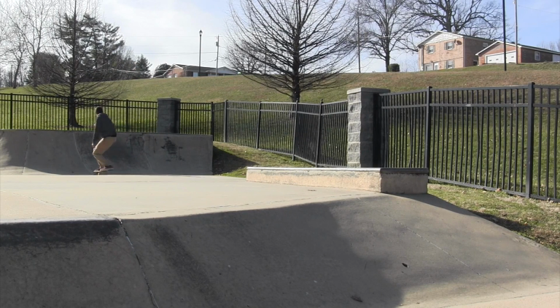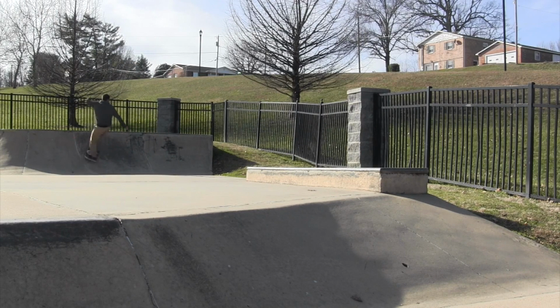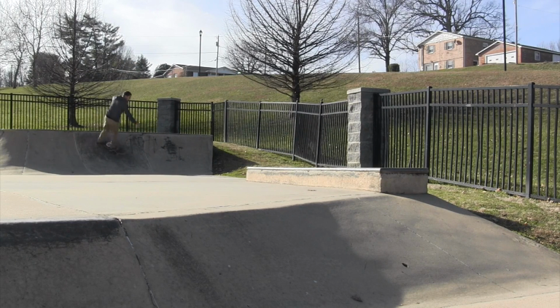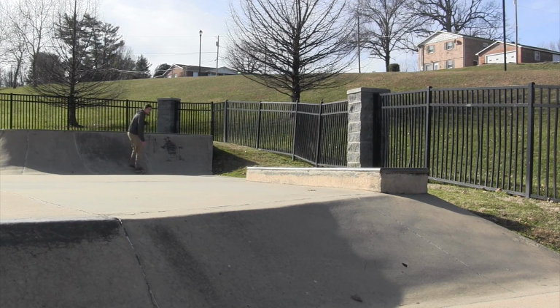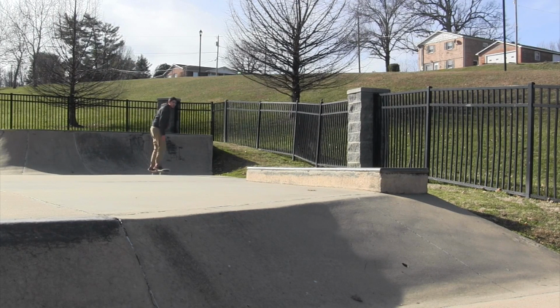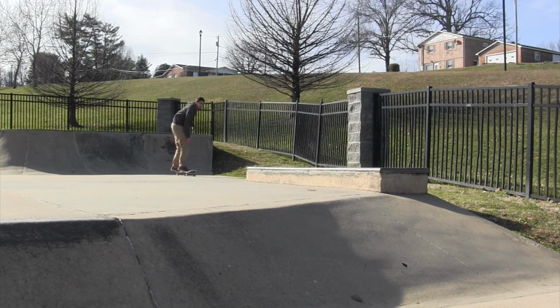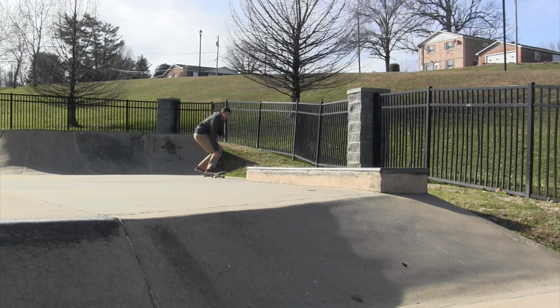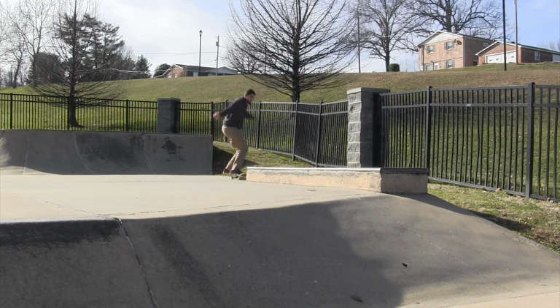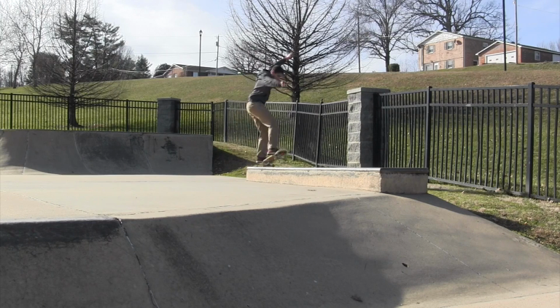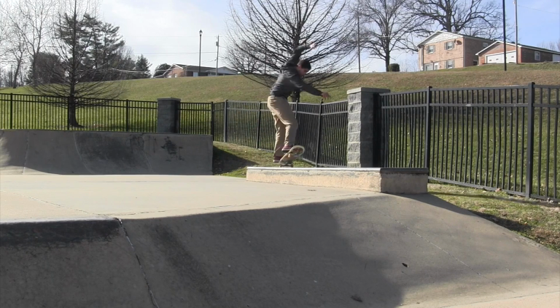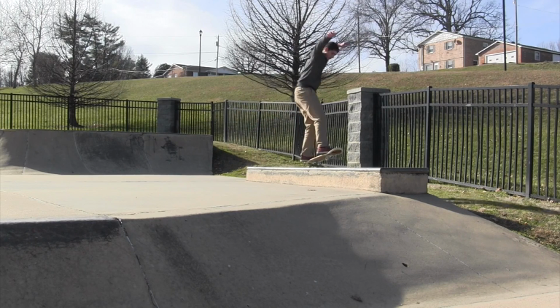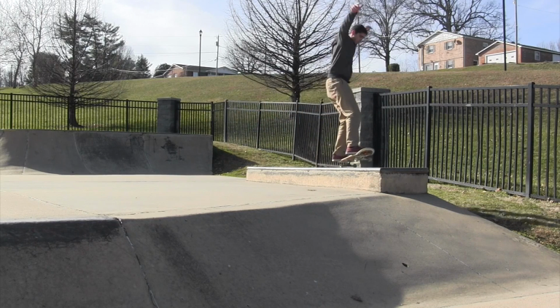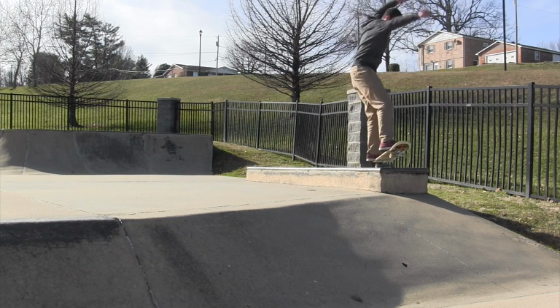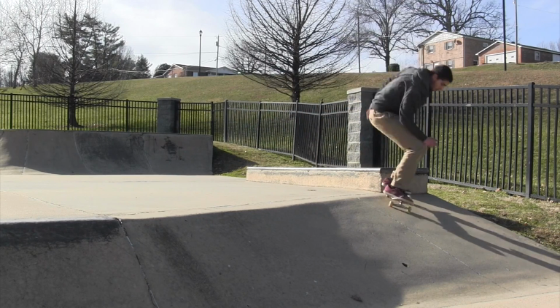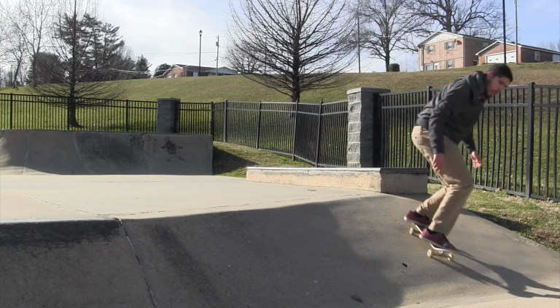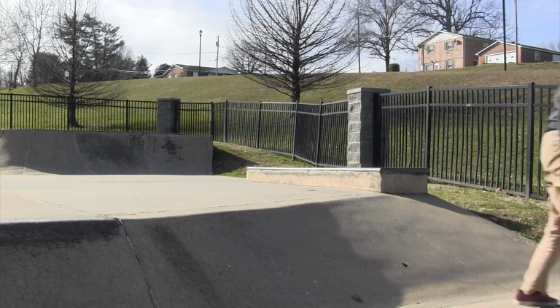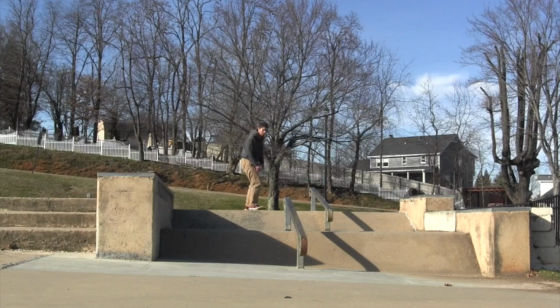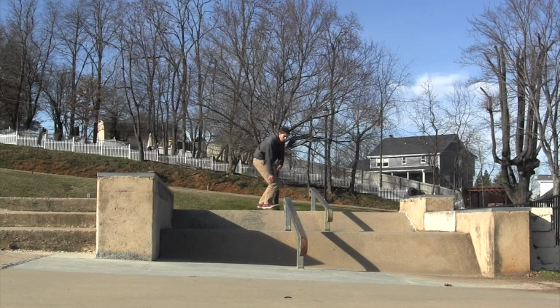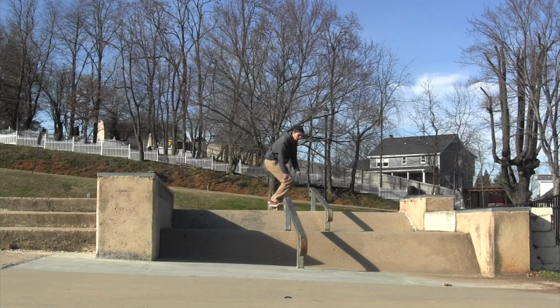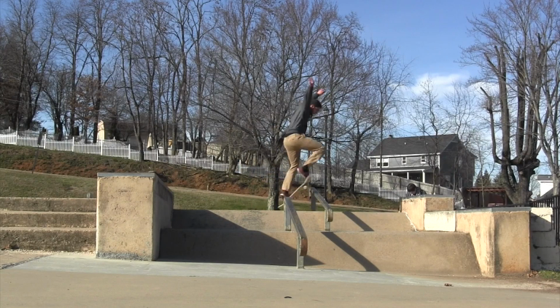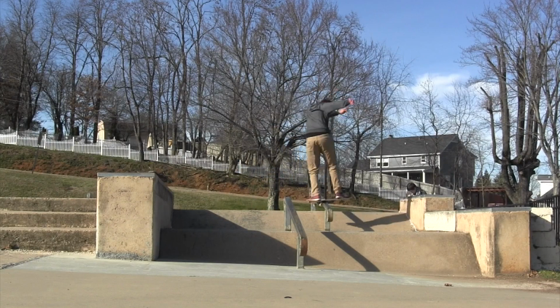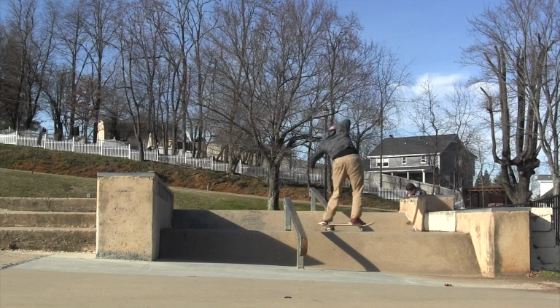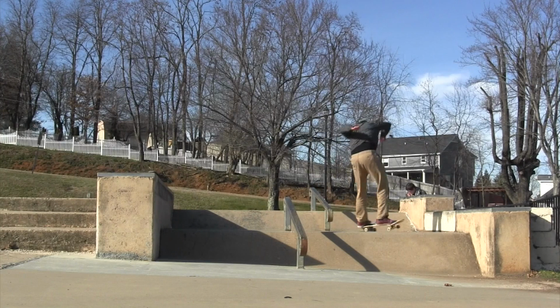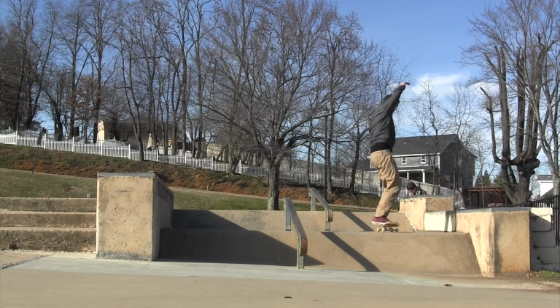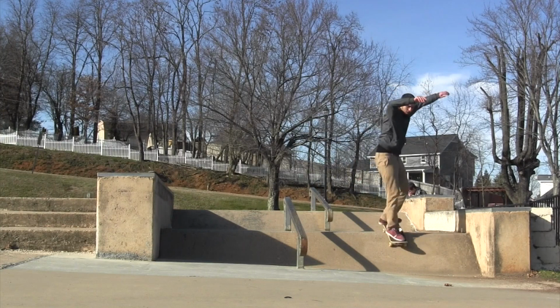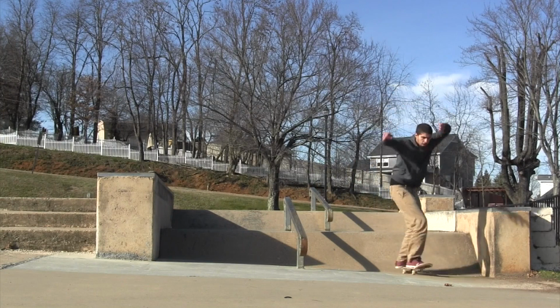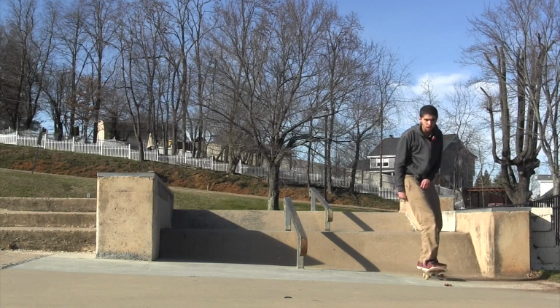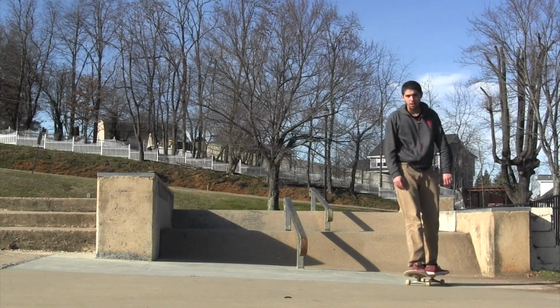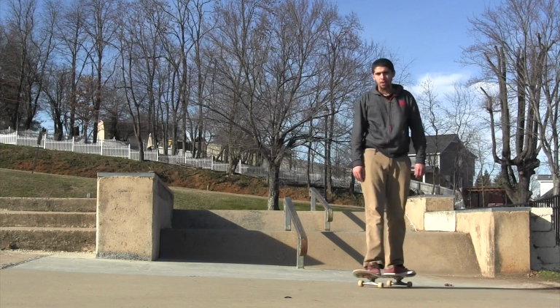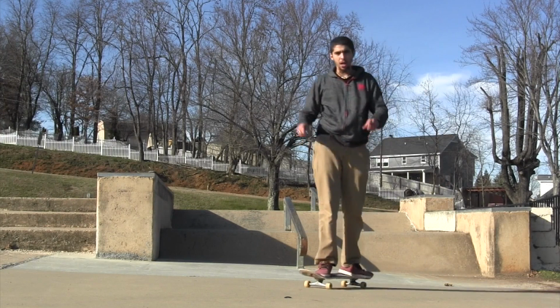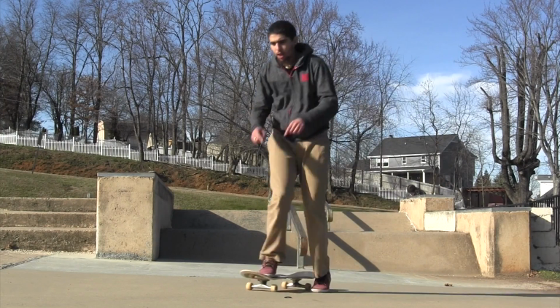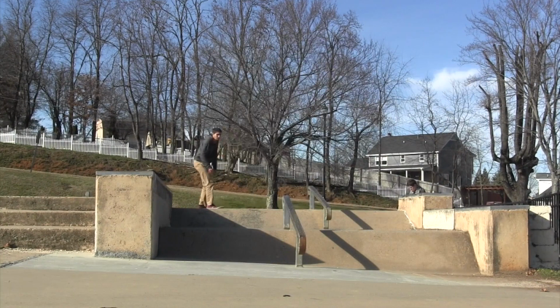The truth is, I actually really like this park. Even though it's not perfect, there's actually a lot of stuff to do and it's pretty fun. I like parks like this even though they're not perfect — it has its own appeal.